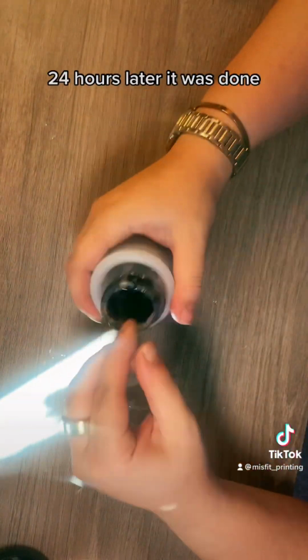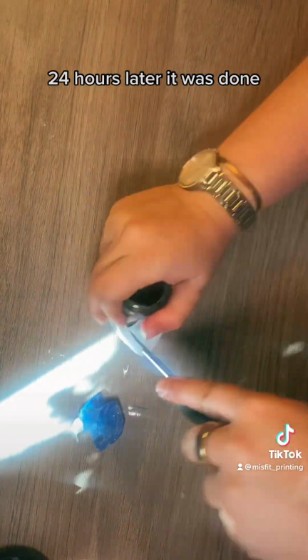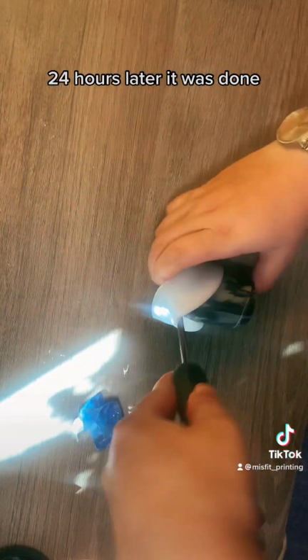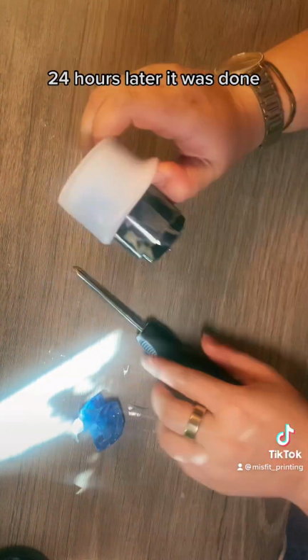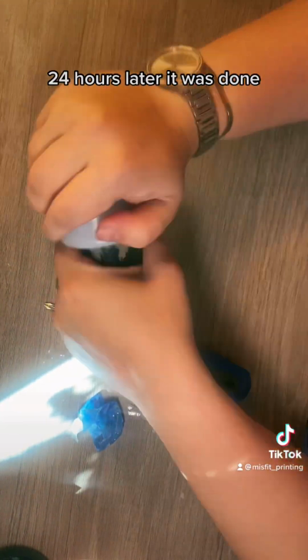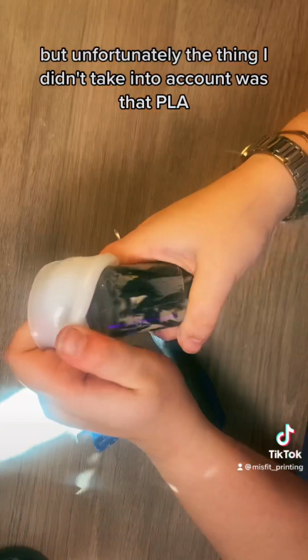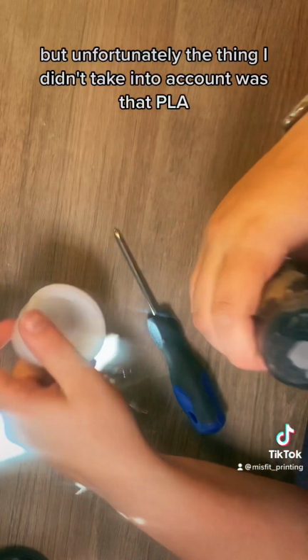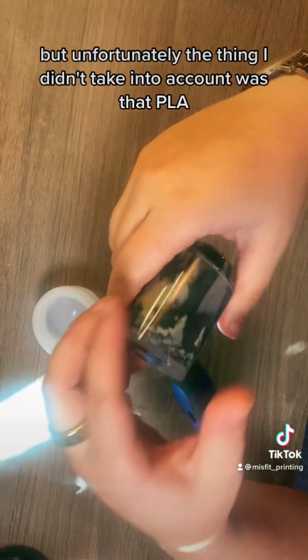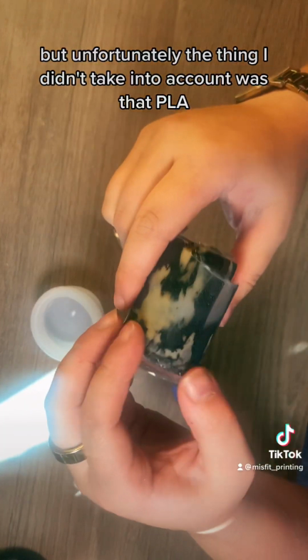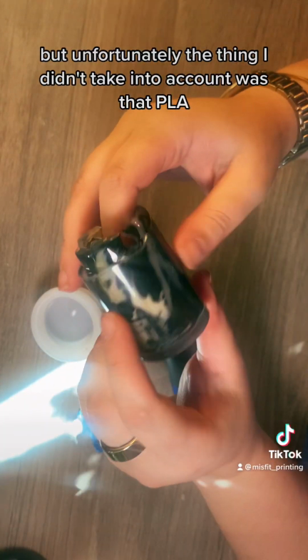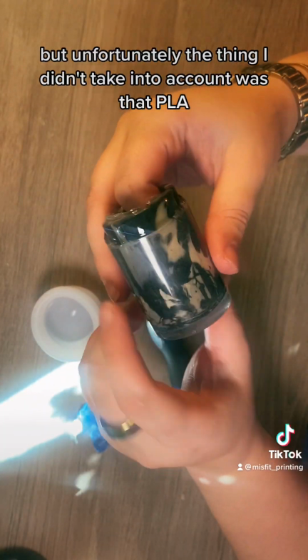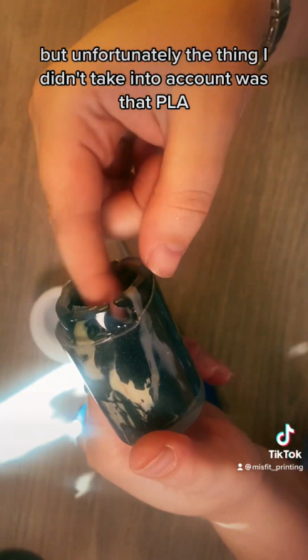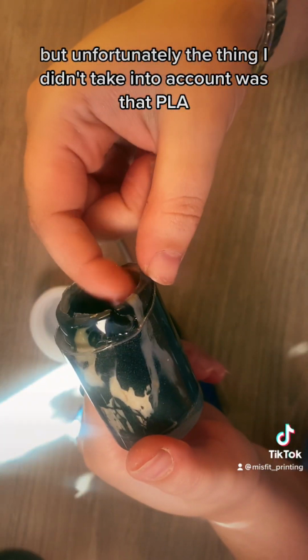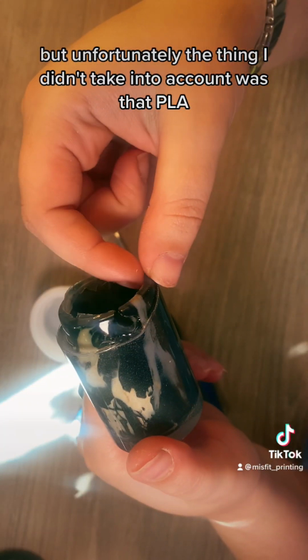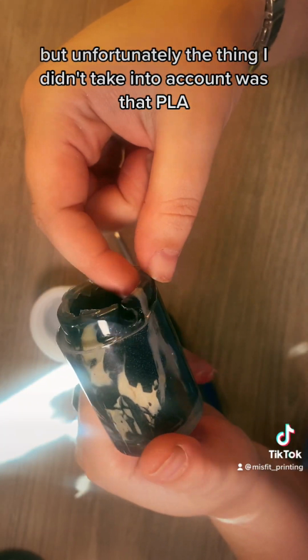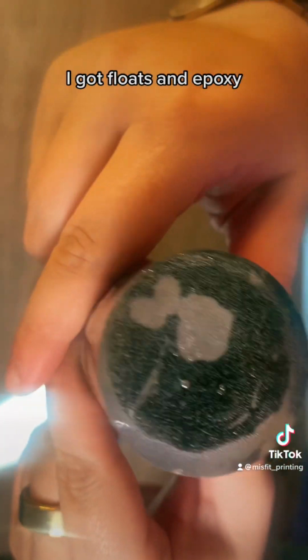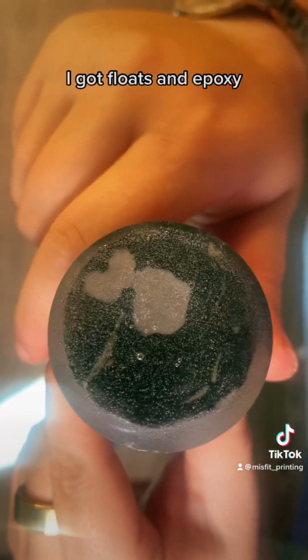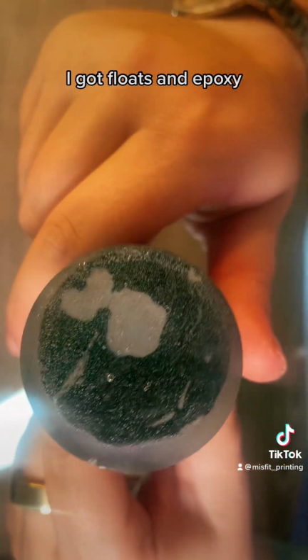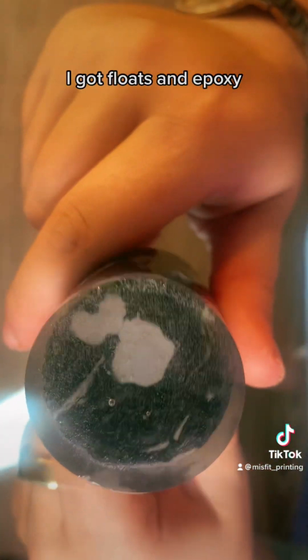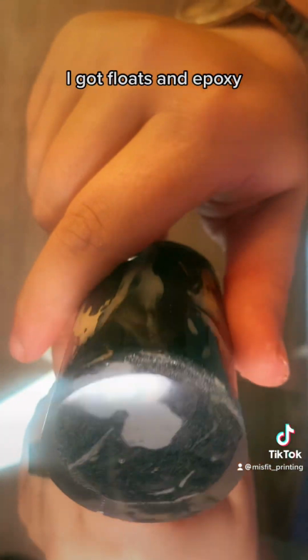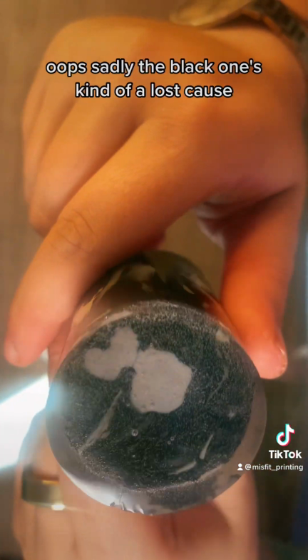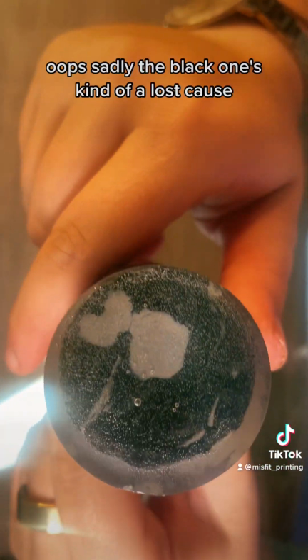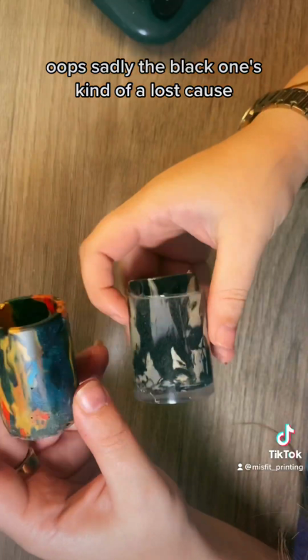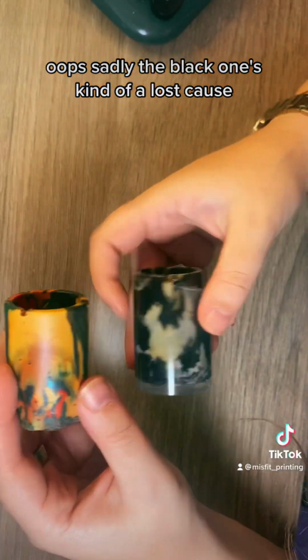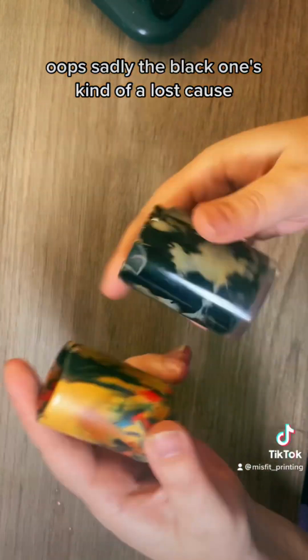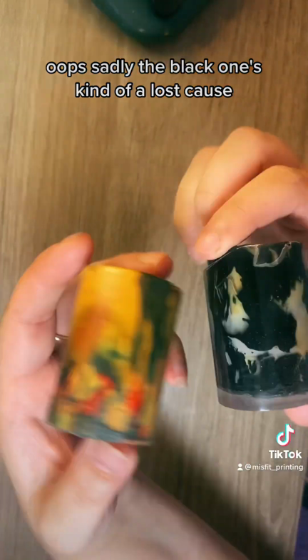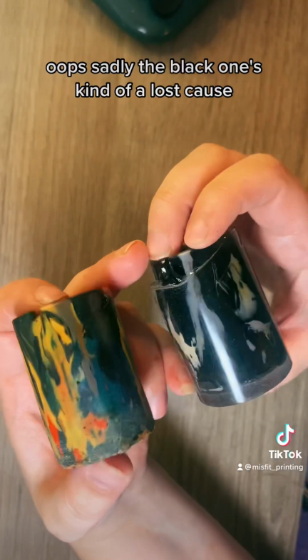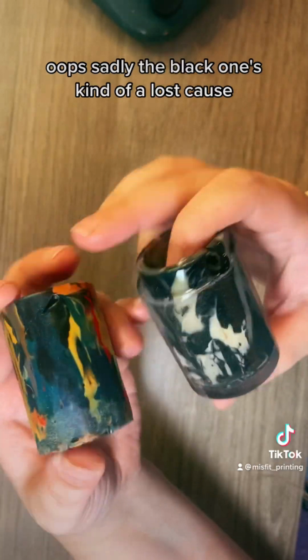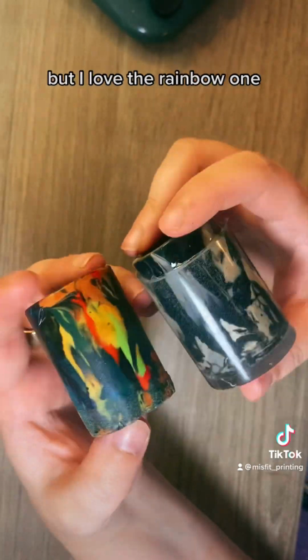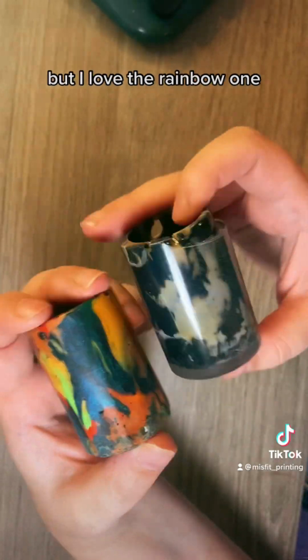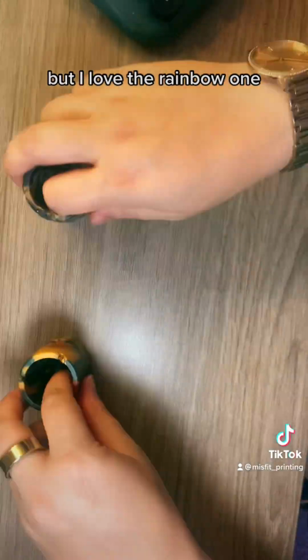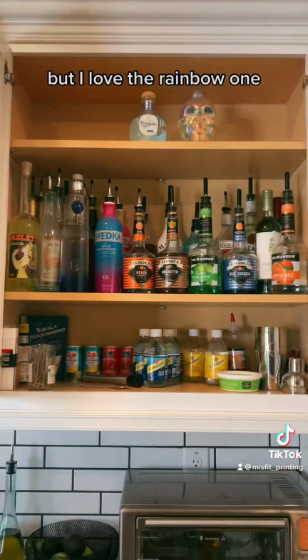24 hours later it was done, but unfortunately the thing I didn't take into account was that PLA, I guess, floats in epoxy? Oops. Sadly the black one's kind of a lost cause, but I love the rainbow one.